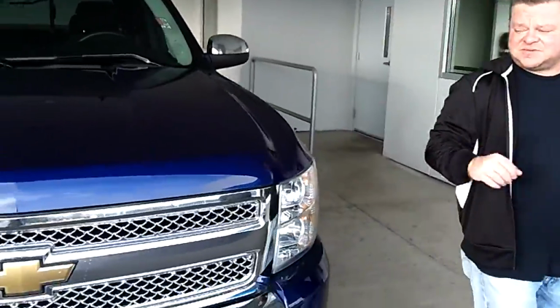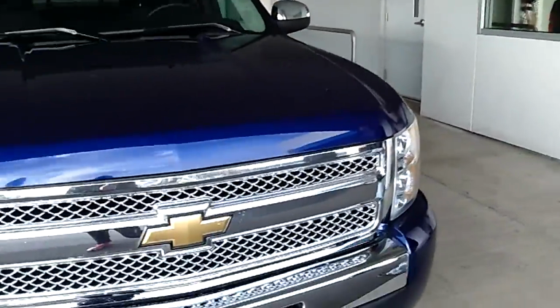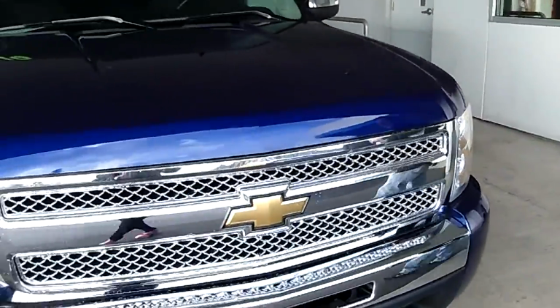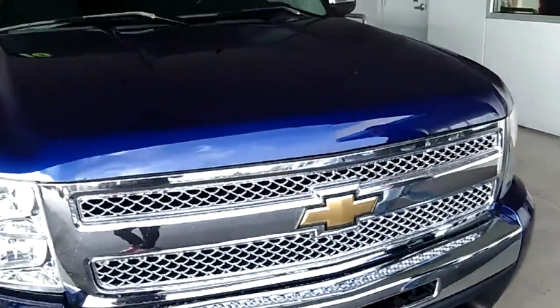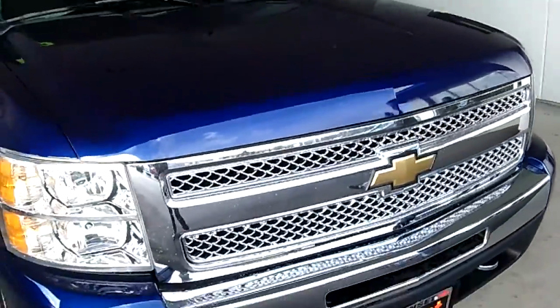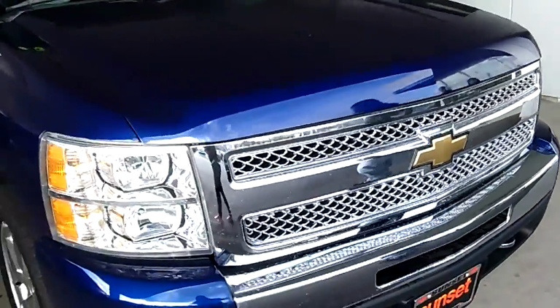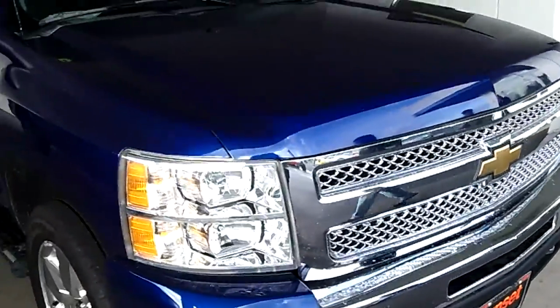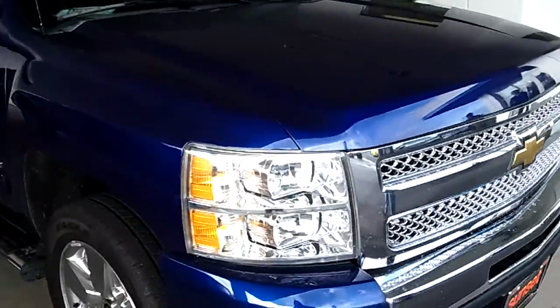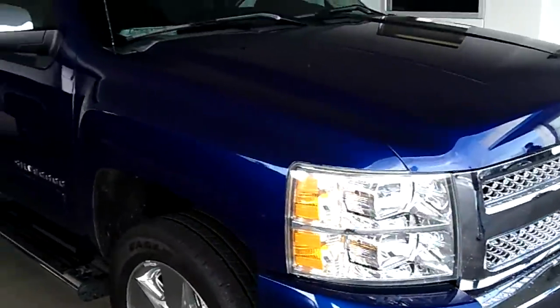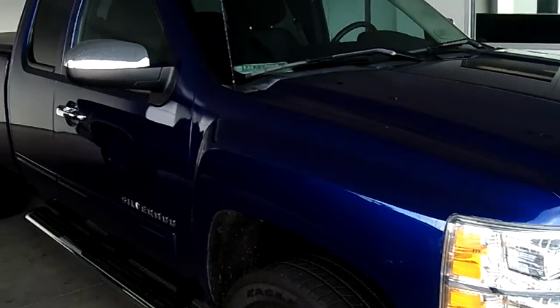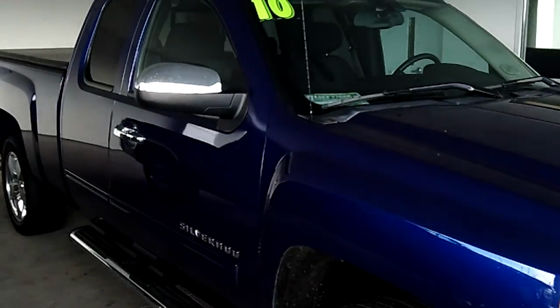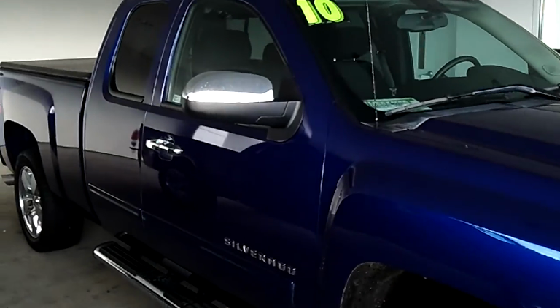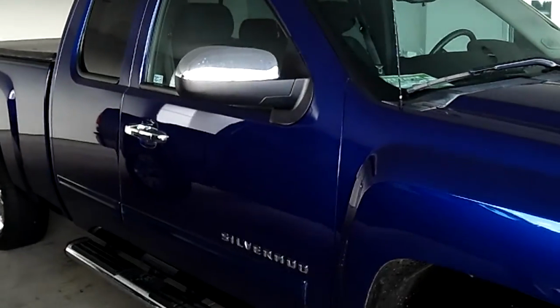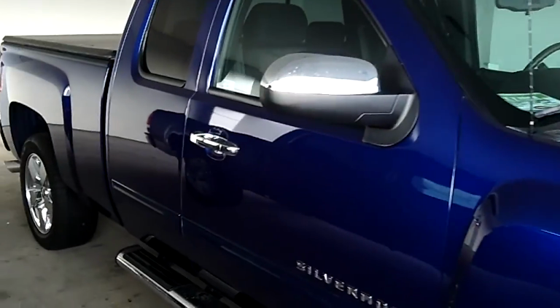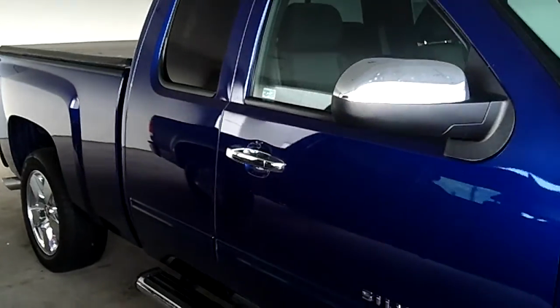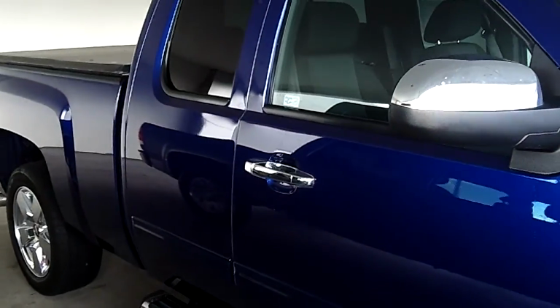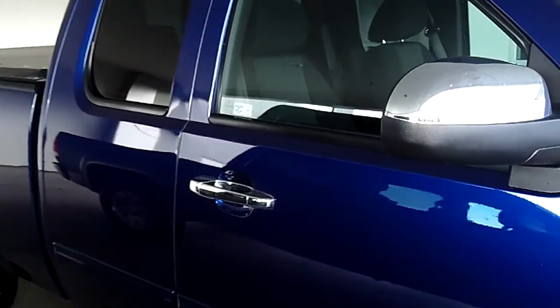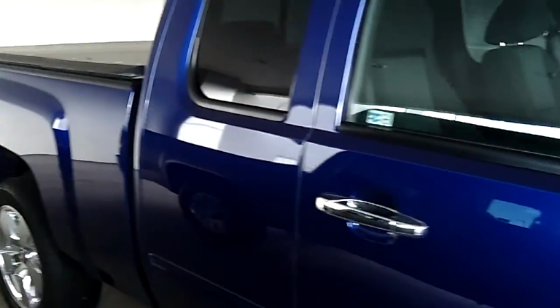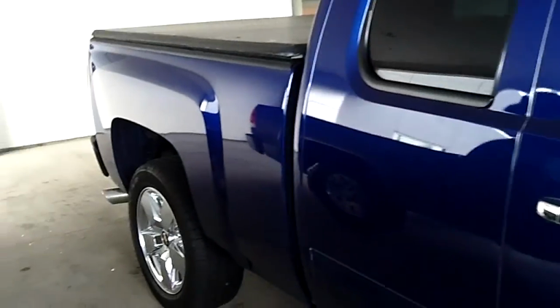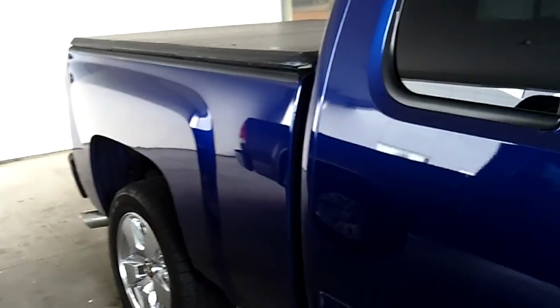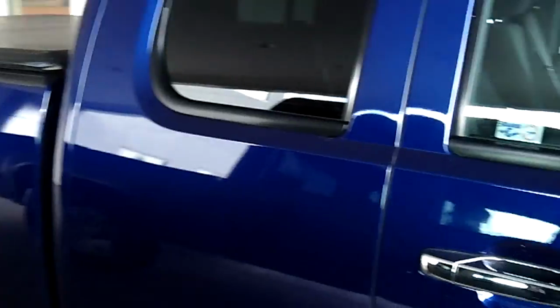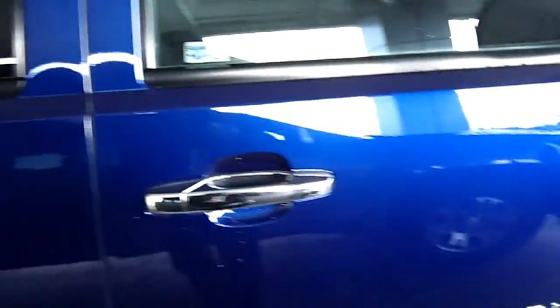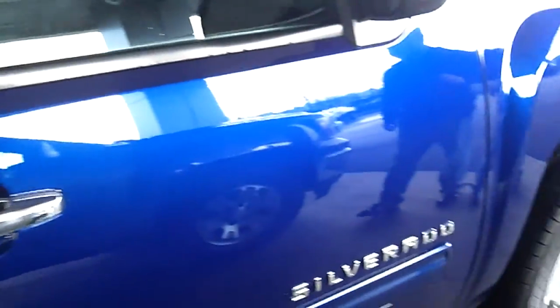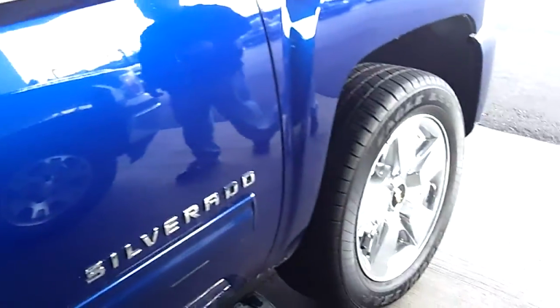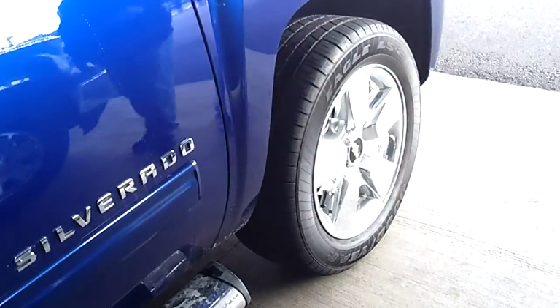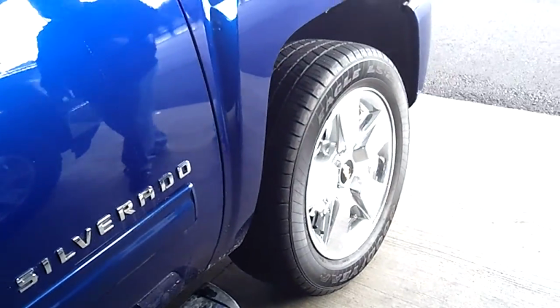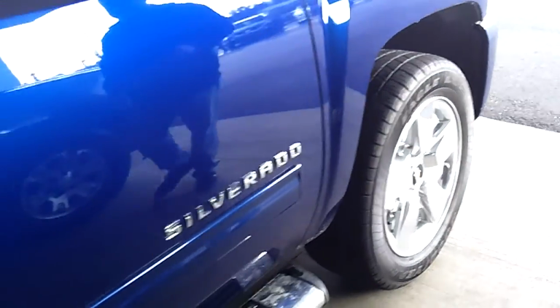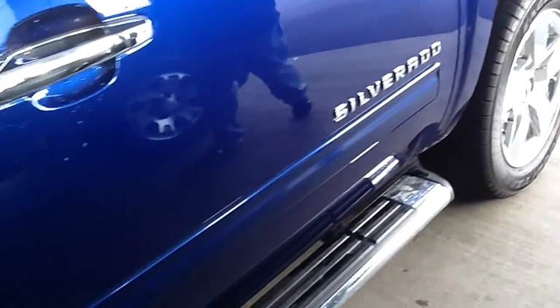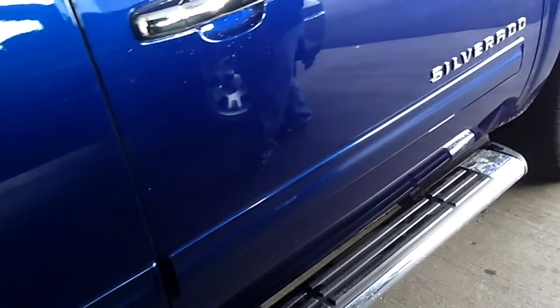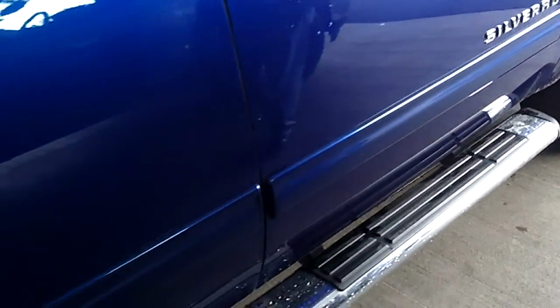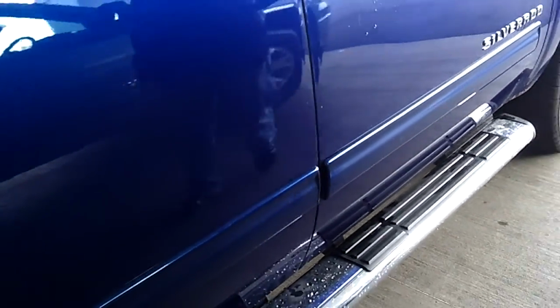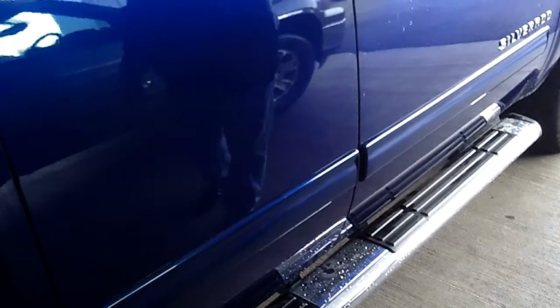As we walk around this vehicle, take notice of the pristine exterior condition — no scratches, no dents, no dings. This vehicle has been dressed up with some really good looking rims and has side steps. Very clean vehicle once again.